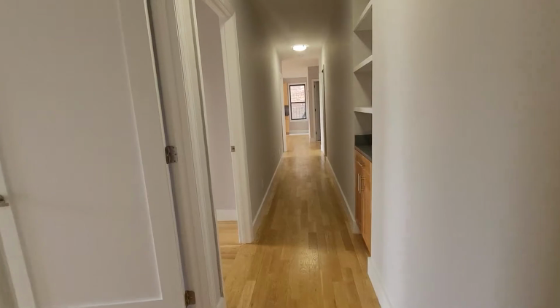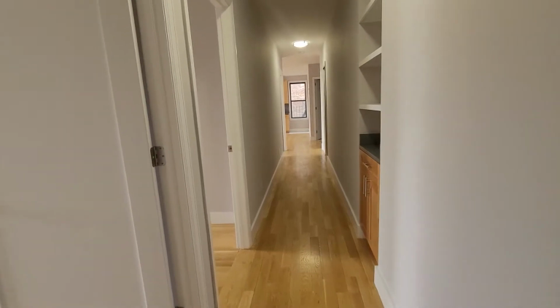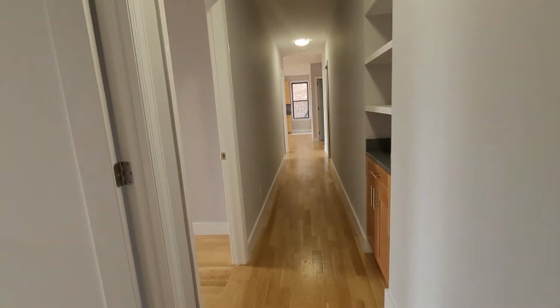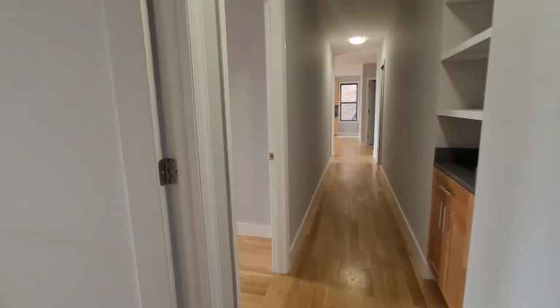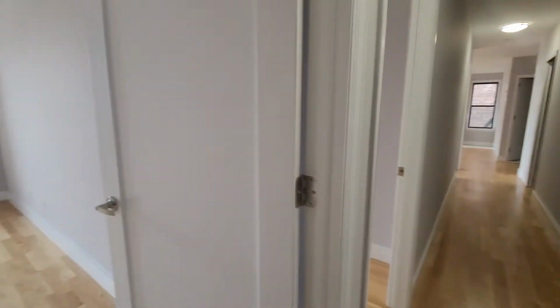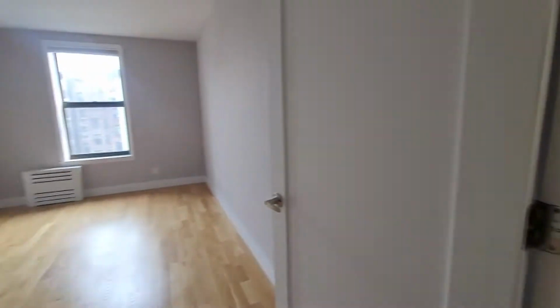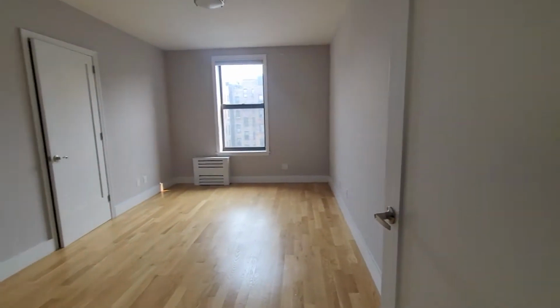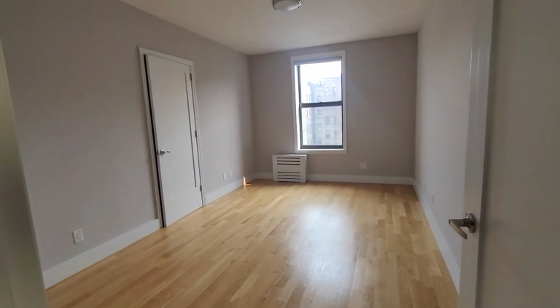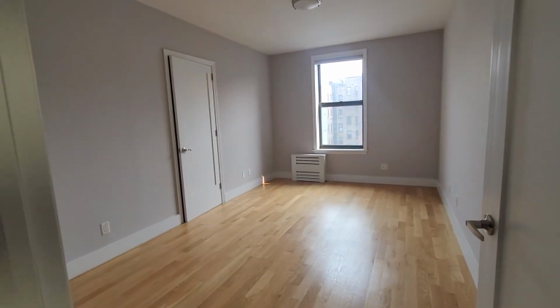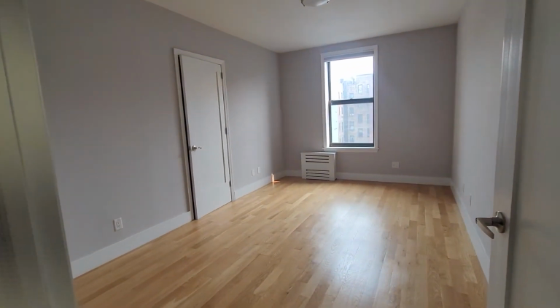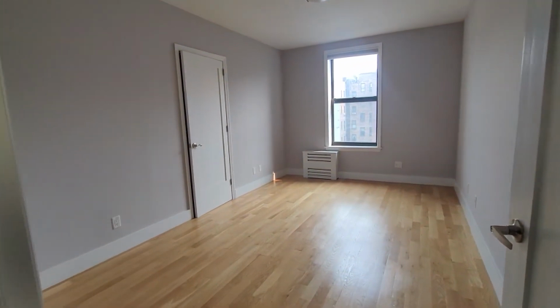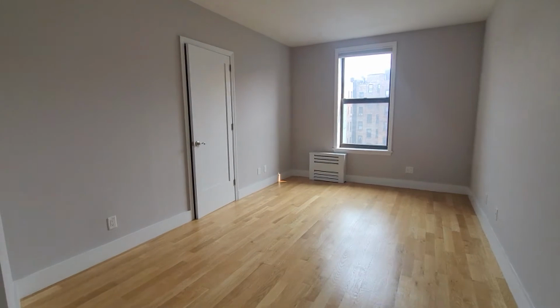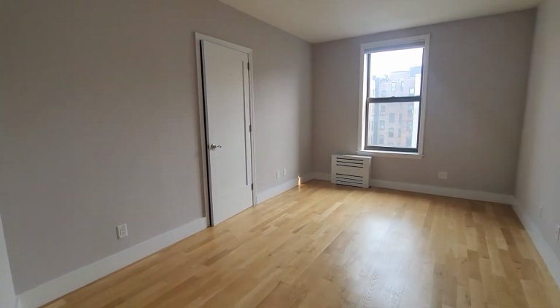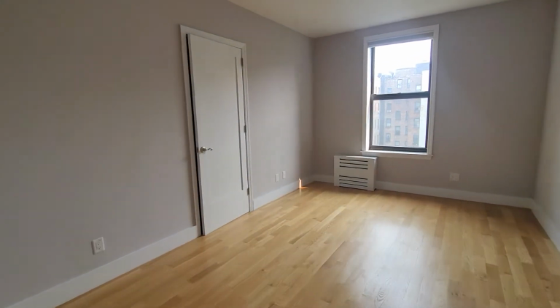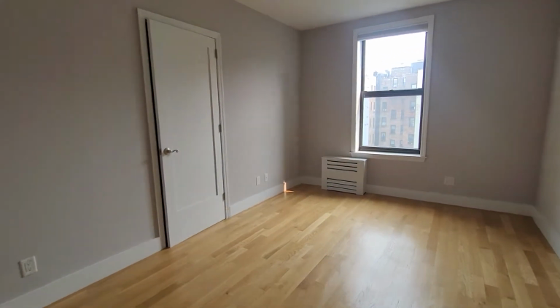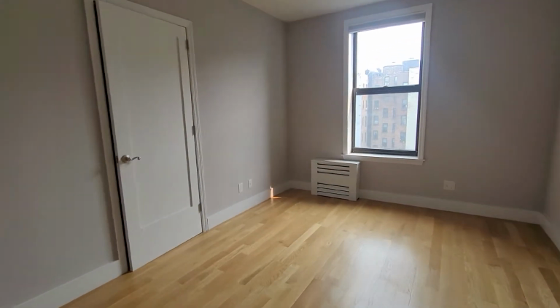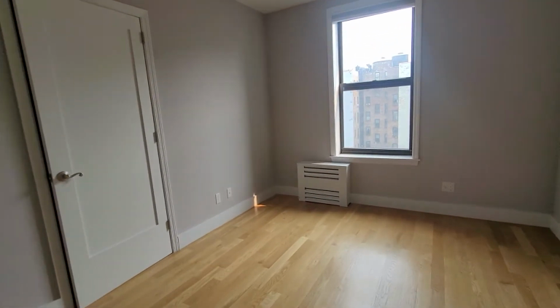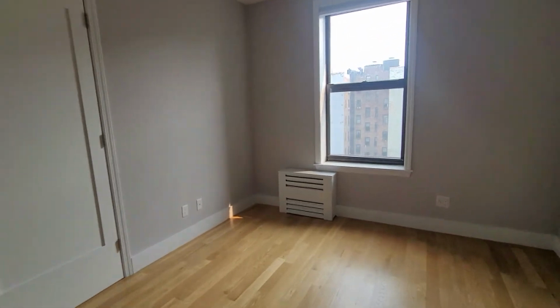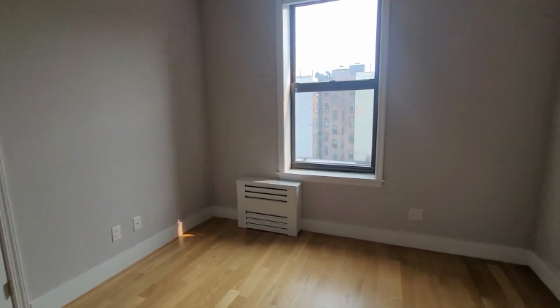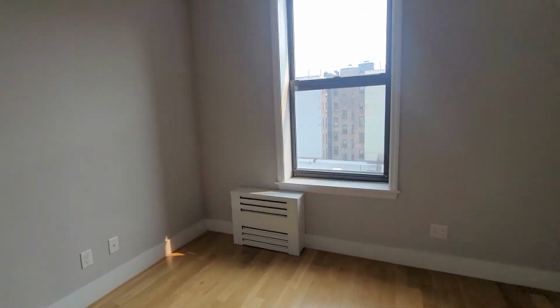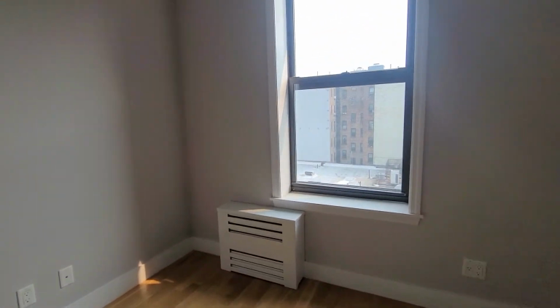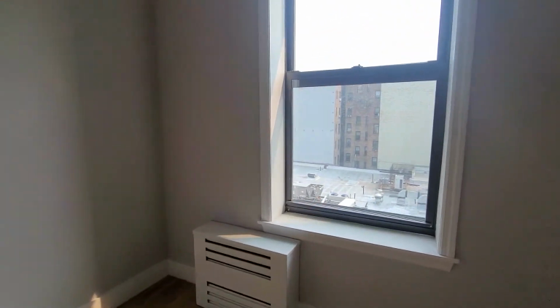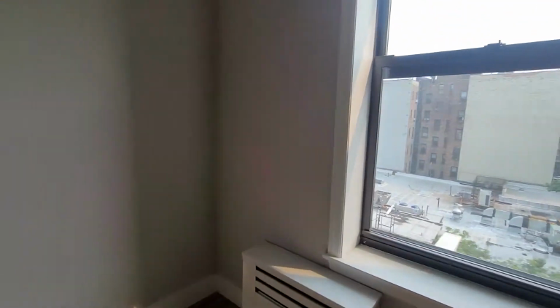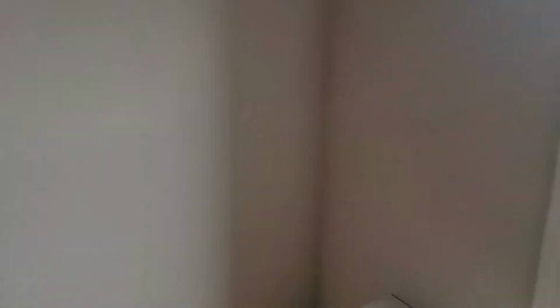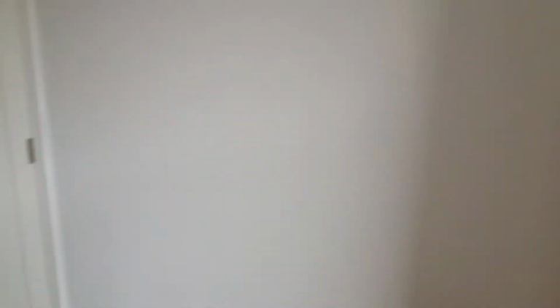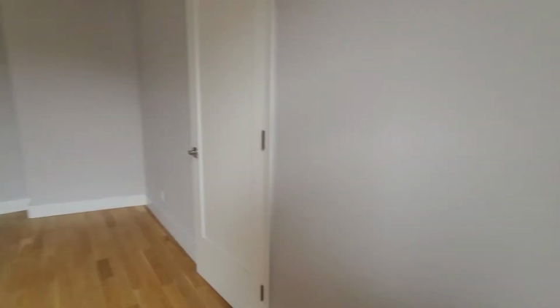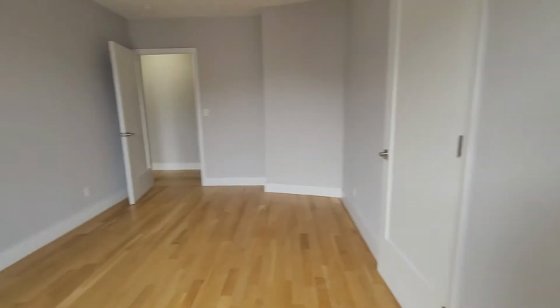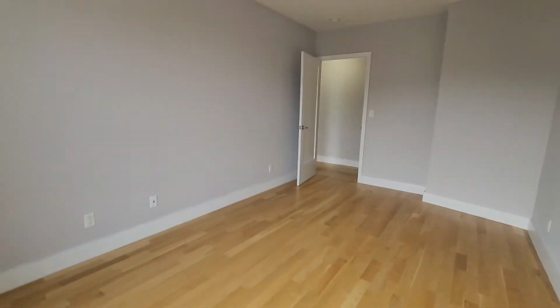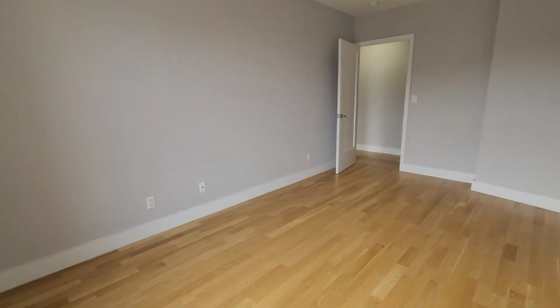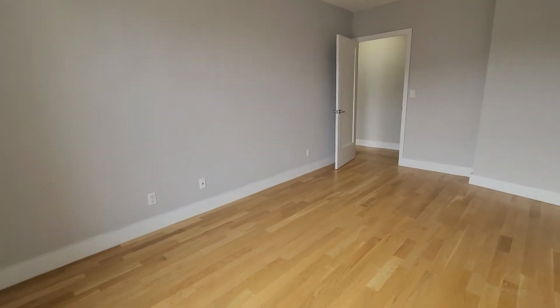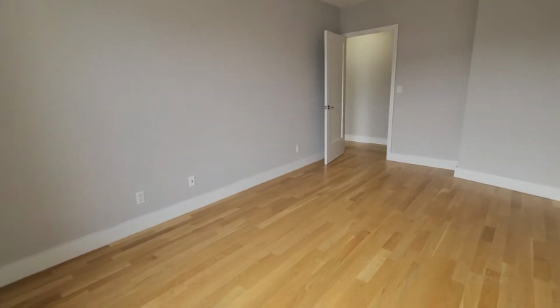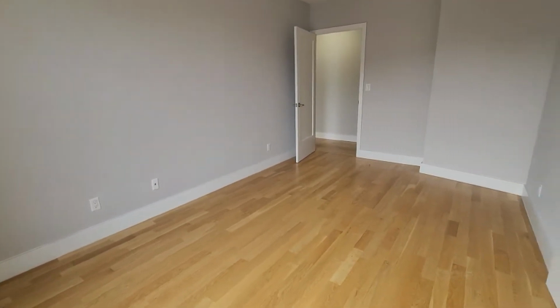Here we have 701 West 177th, apartment 51A — a massive three-bedroom. All the rooms could fit a king and full-size furniture.